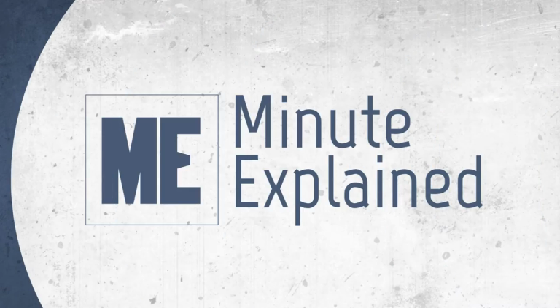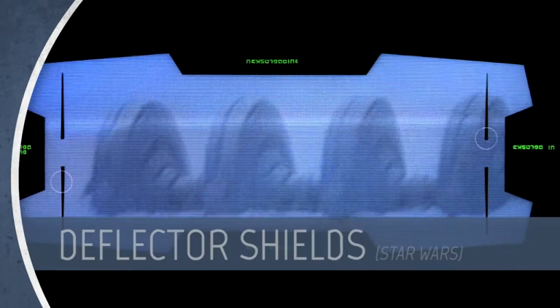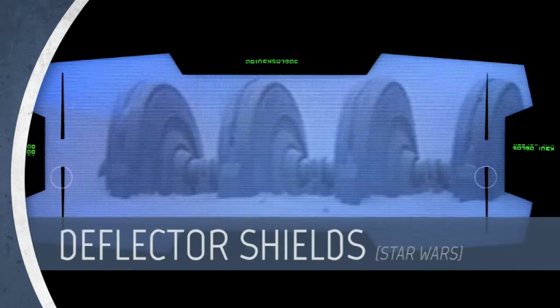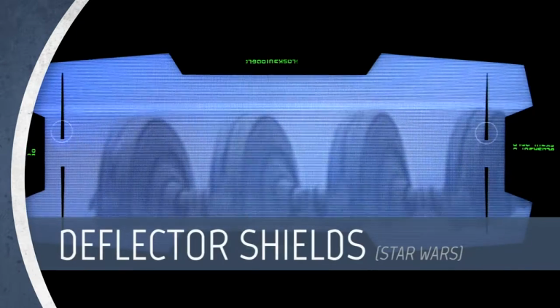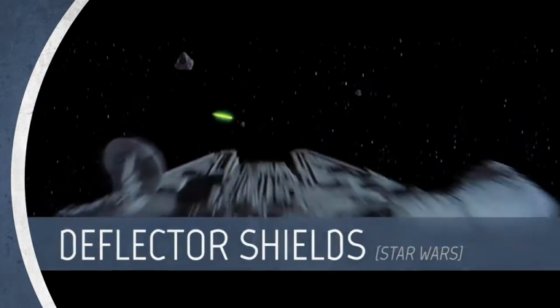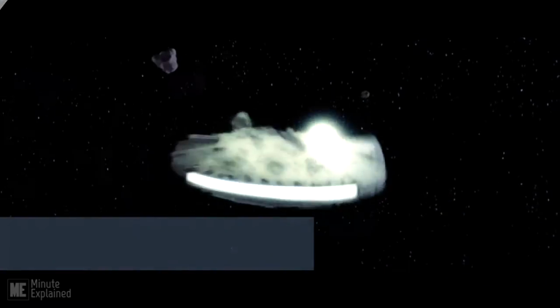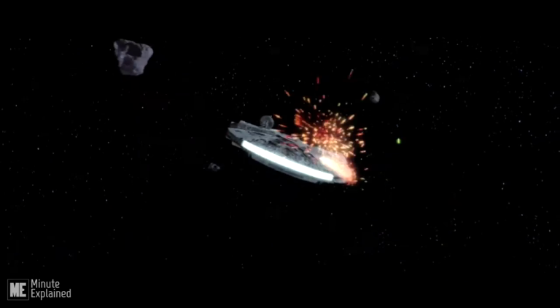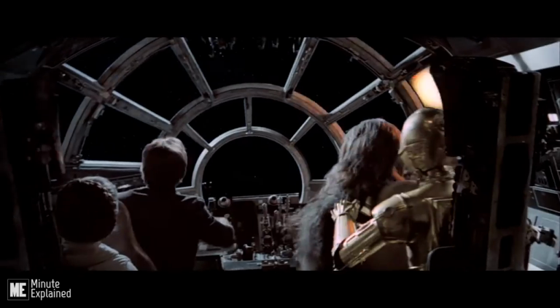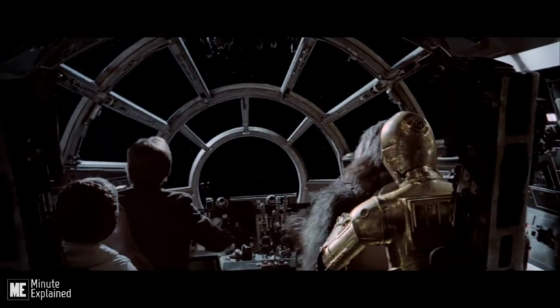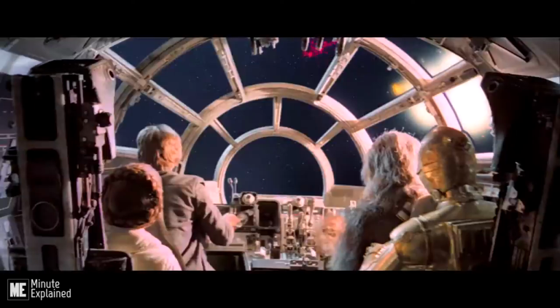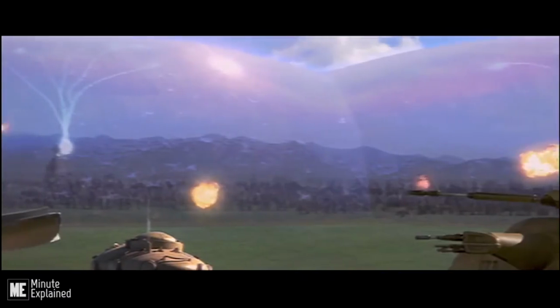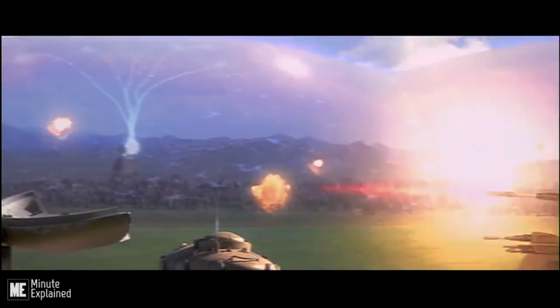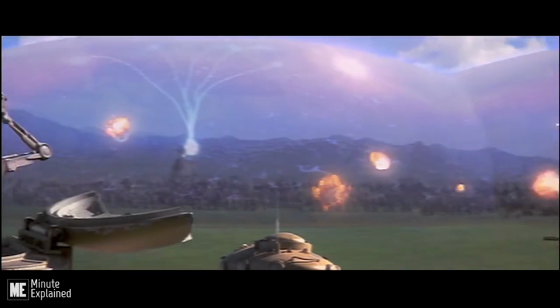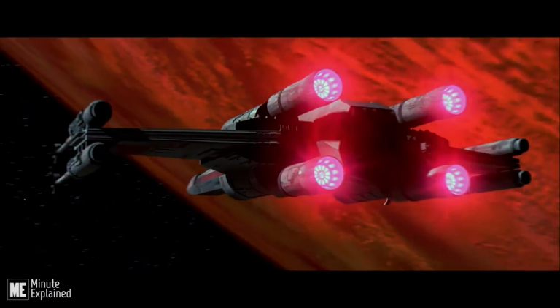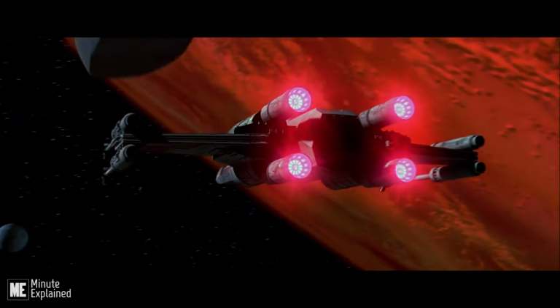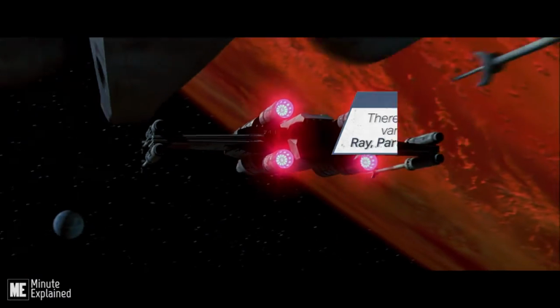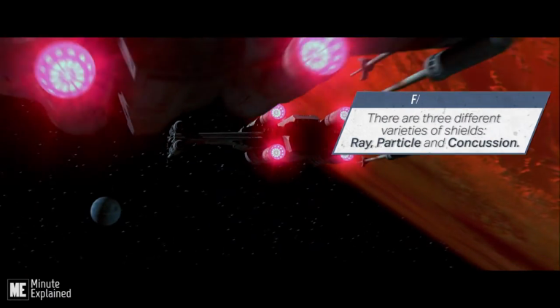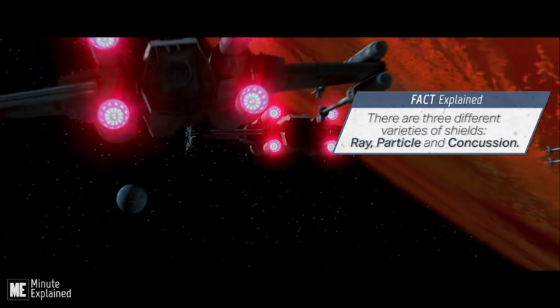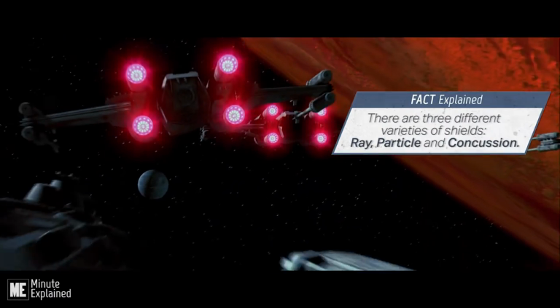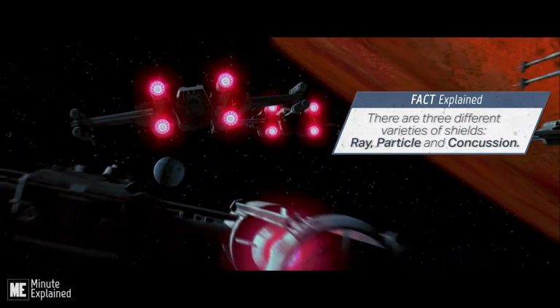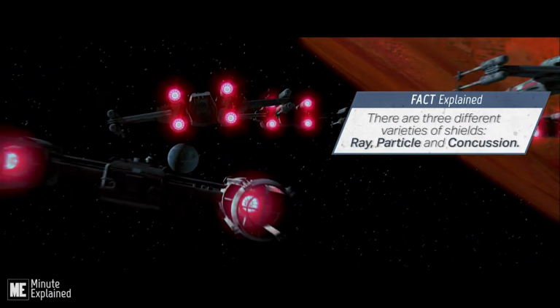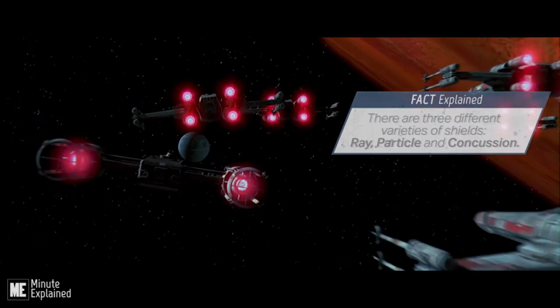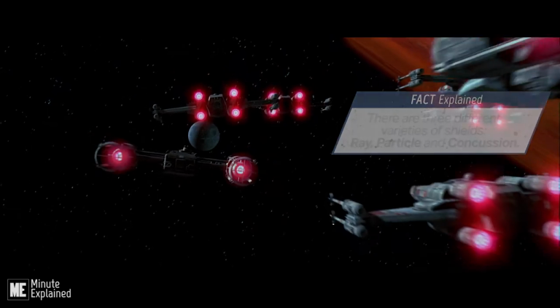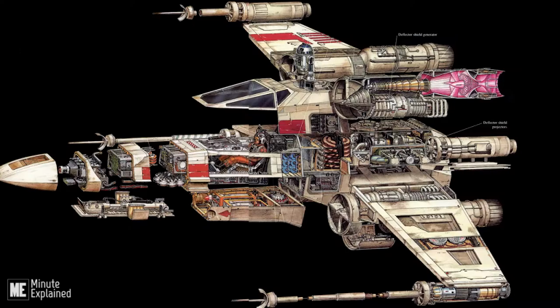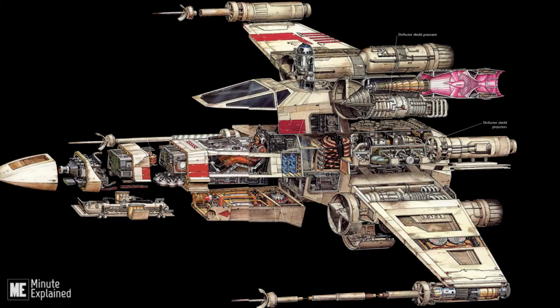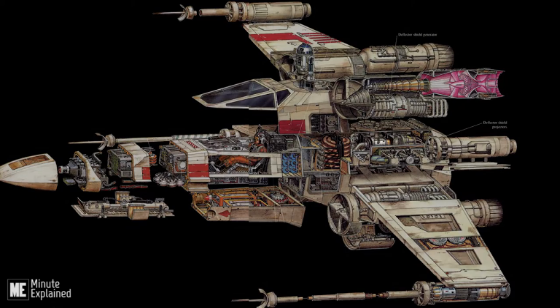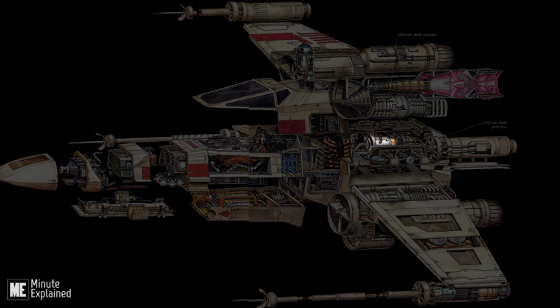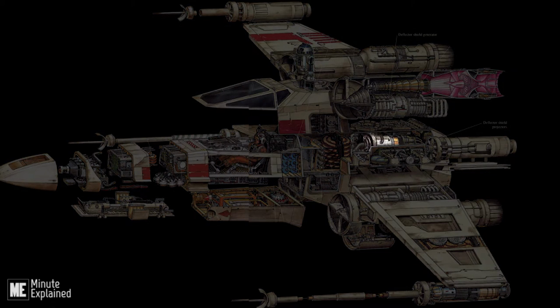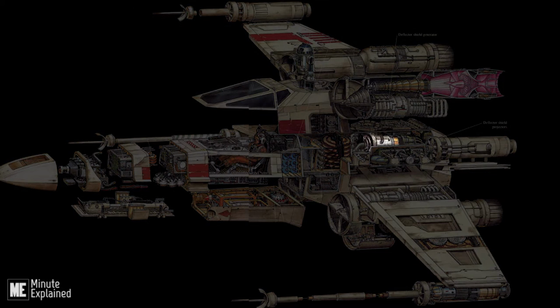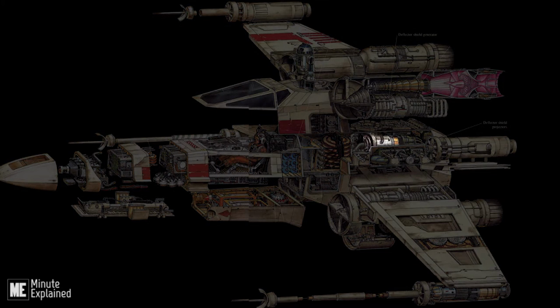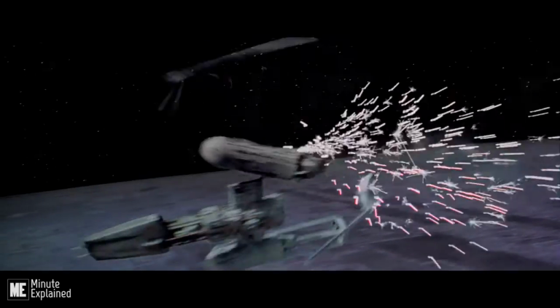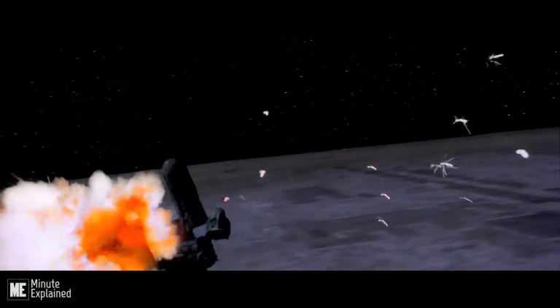Deflector shields were high-energy fields that were capable of protecting starships, battle stations, and armies from enemy assault. Many starships with limited carrying capacity, such as the X-Wing and Y-Wing Starfighters, came equipped with a shield generator too weak to power an effective full-body deflector shield.